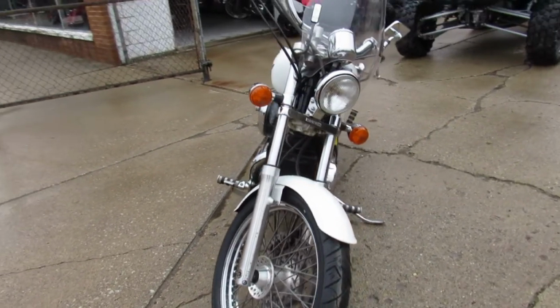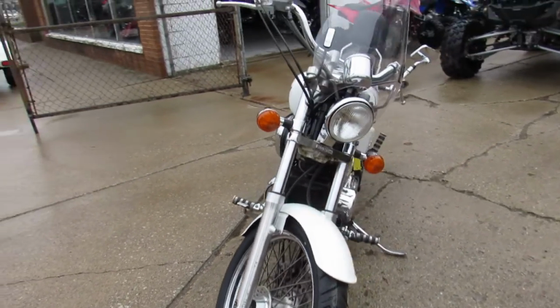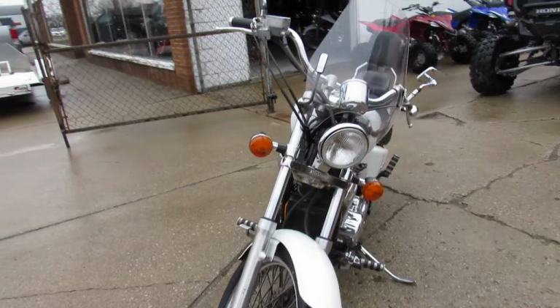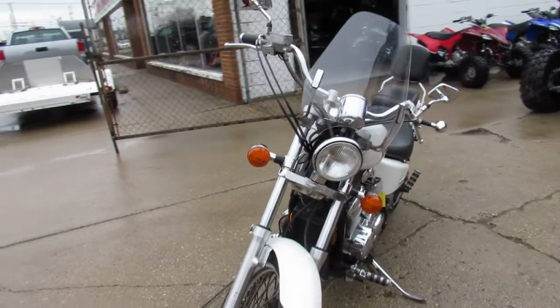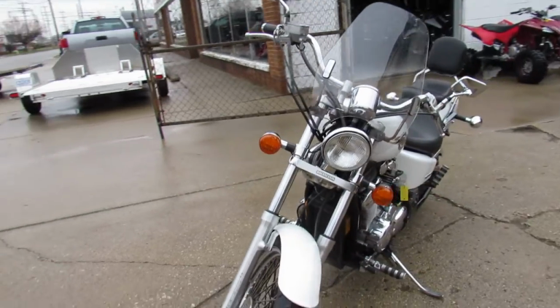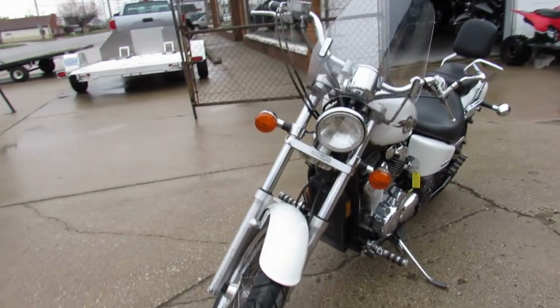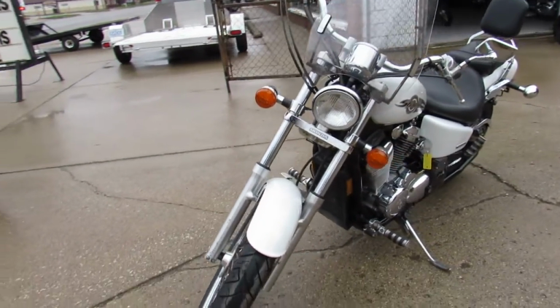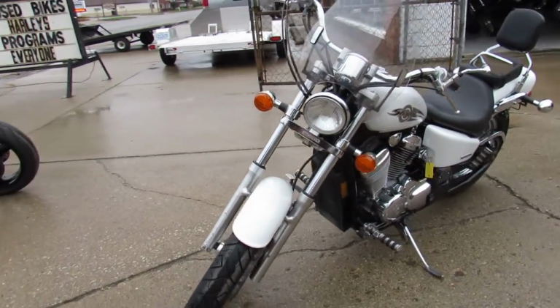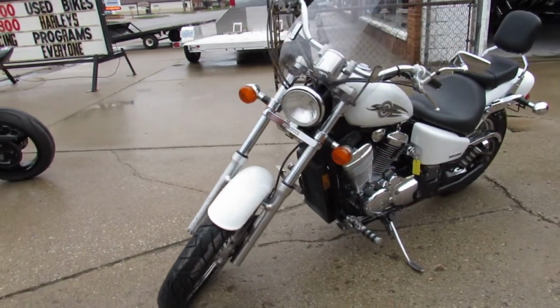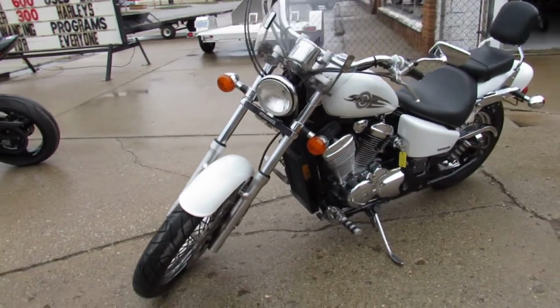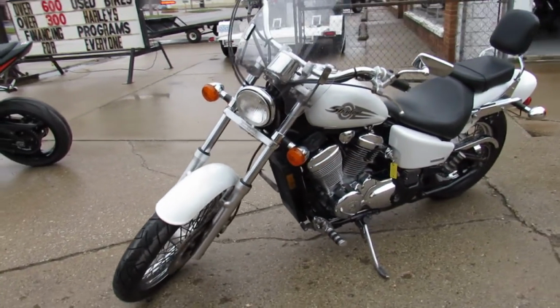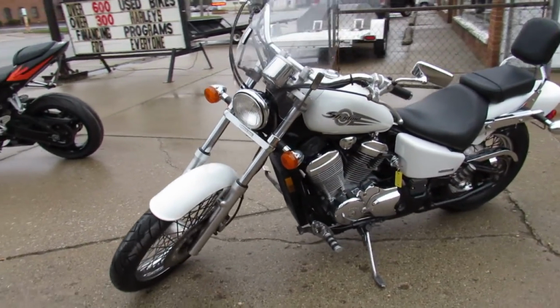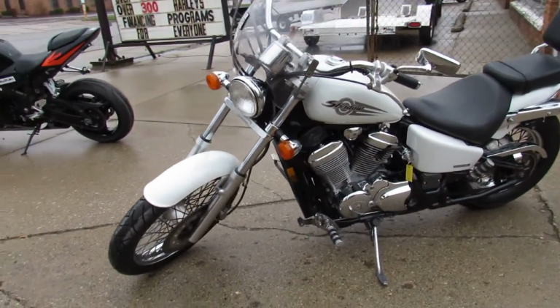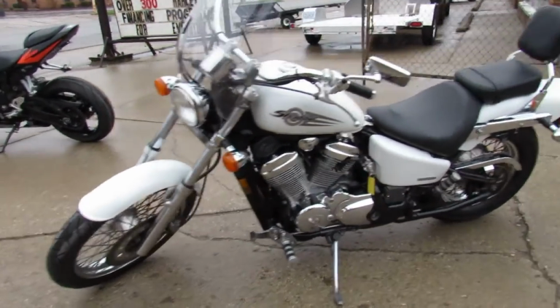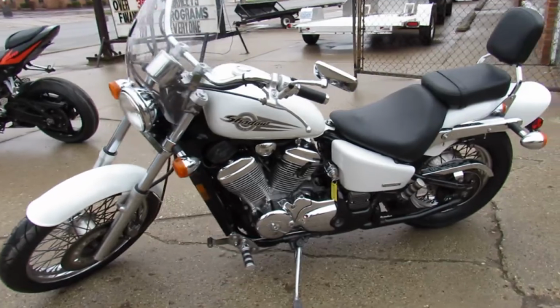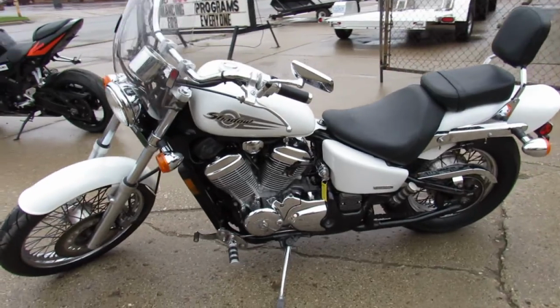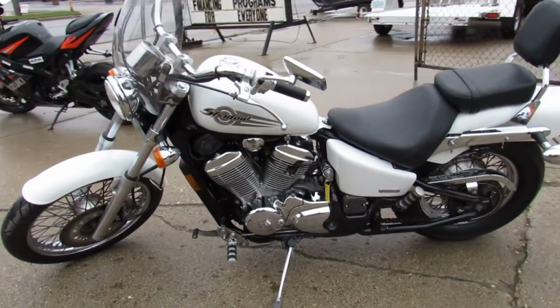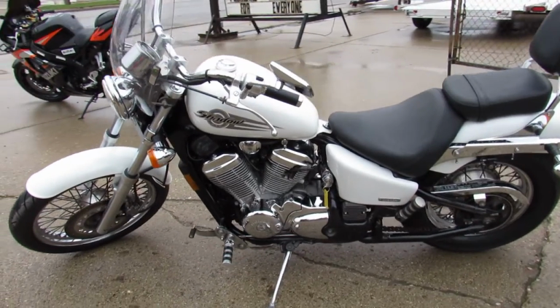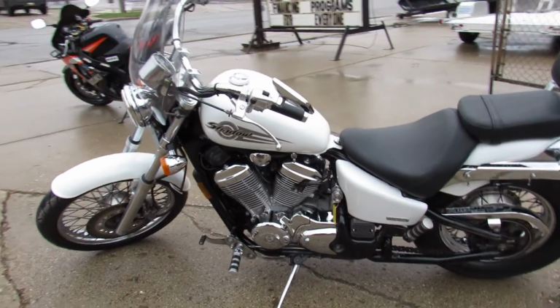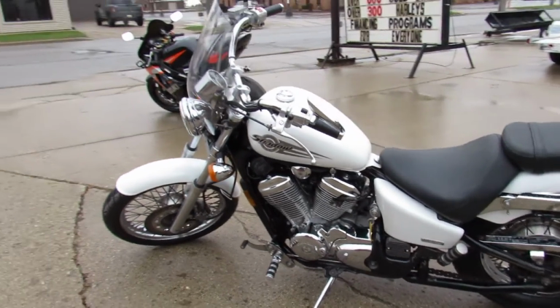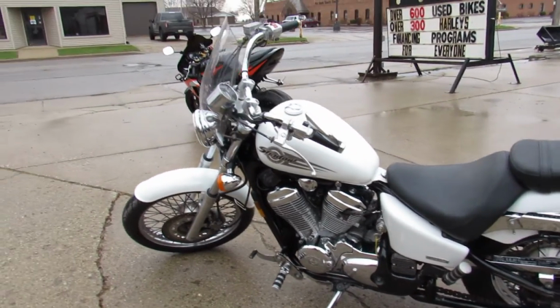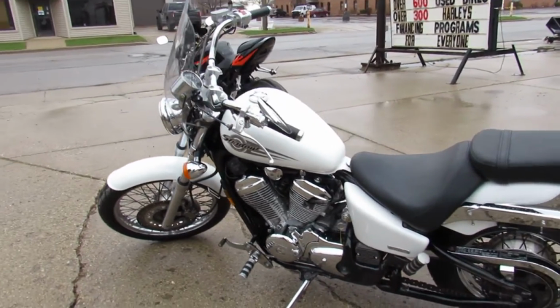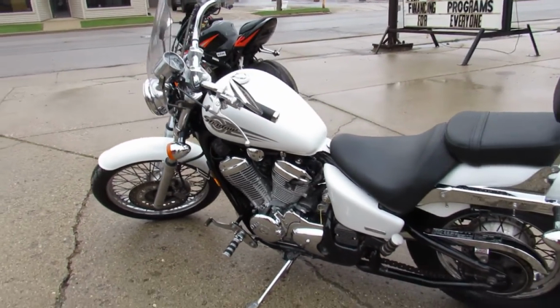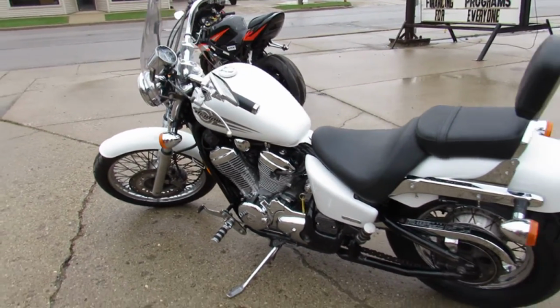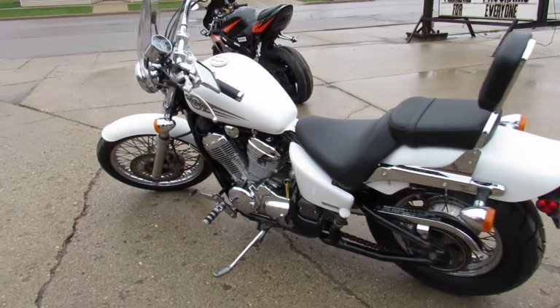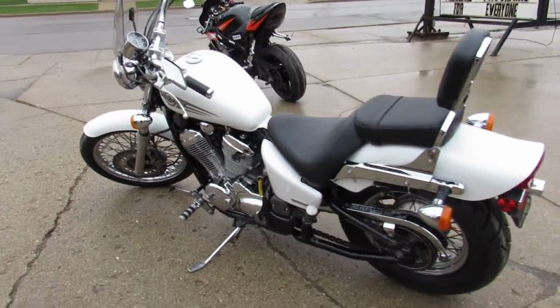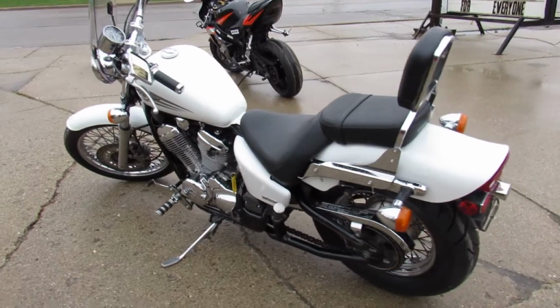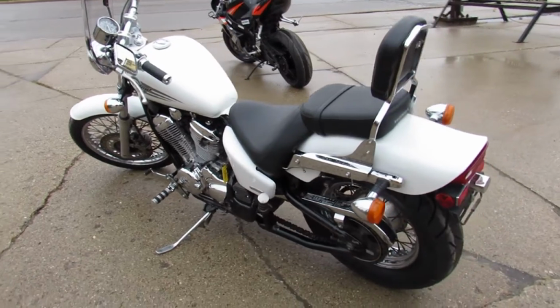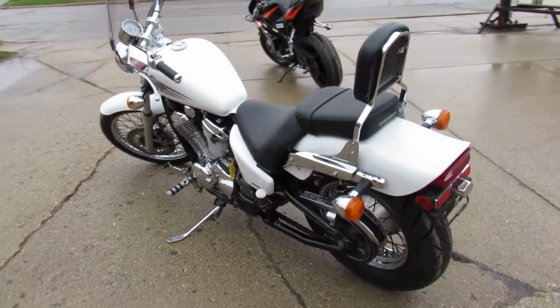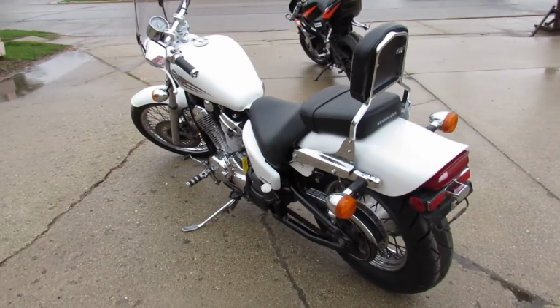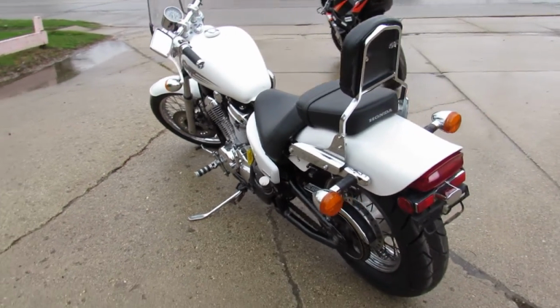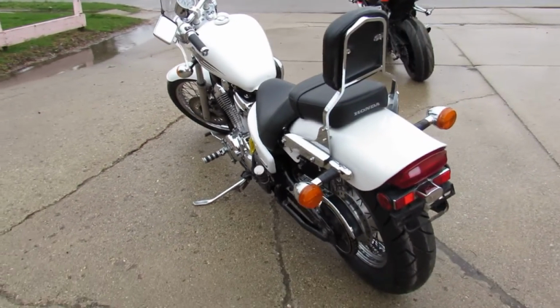Only $19.99, guys — you heard it right, $19.99. It's a sharp bike in pearl white. It's got tons of chrome, chrome lace wheels, brand new rubbers on there — brand new tires all the way around. All tuned up, the fluids have been changed, and this one's ready to go.